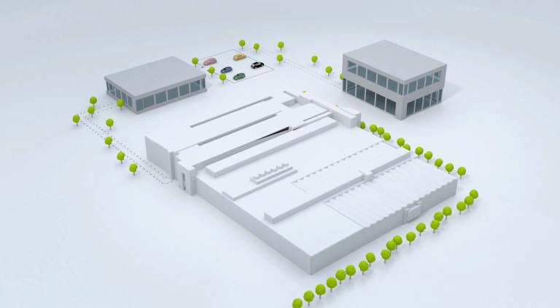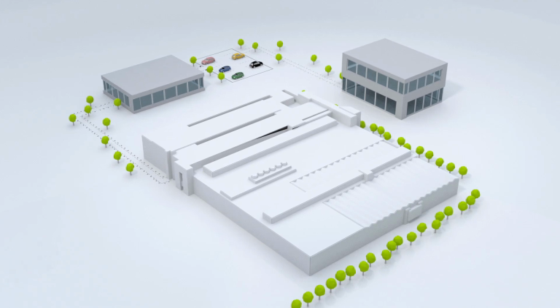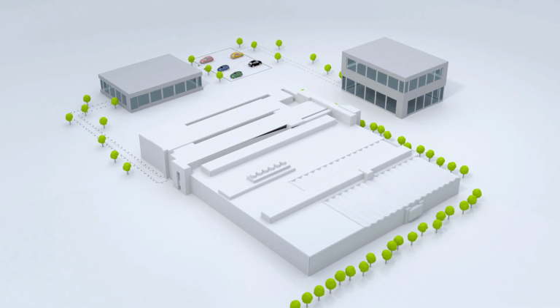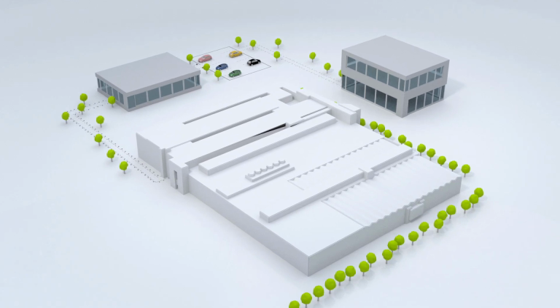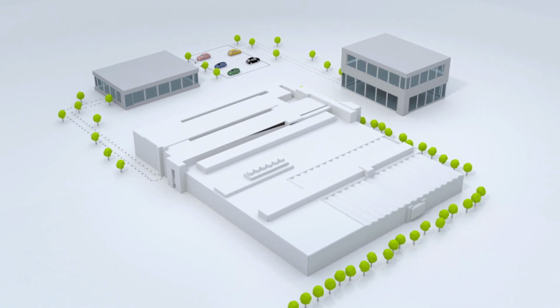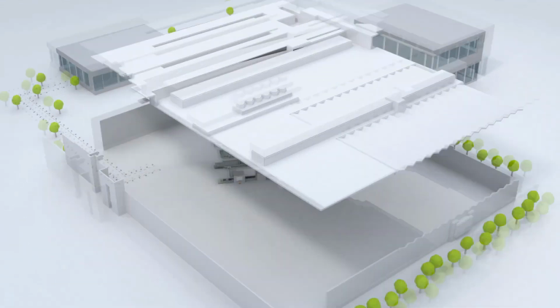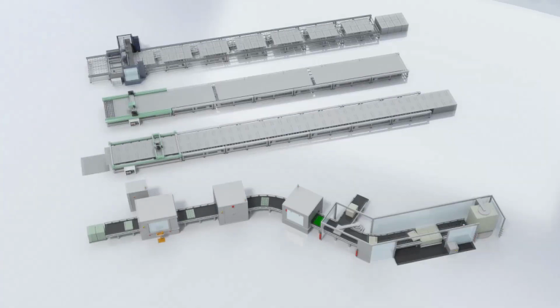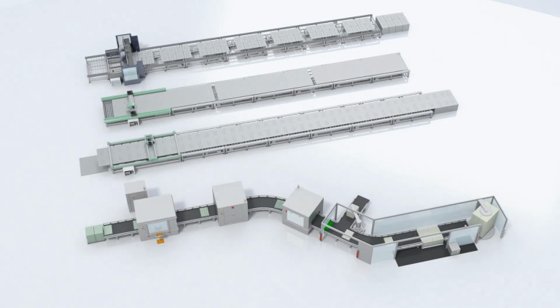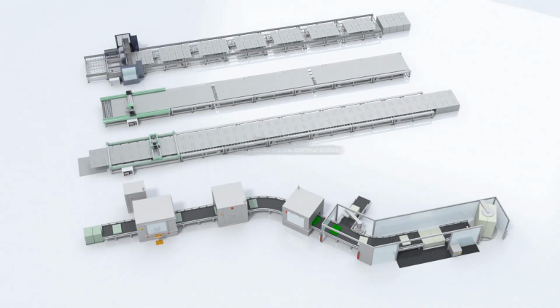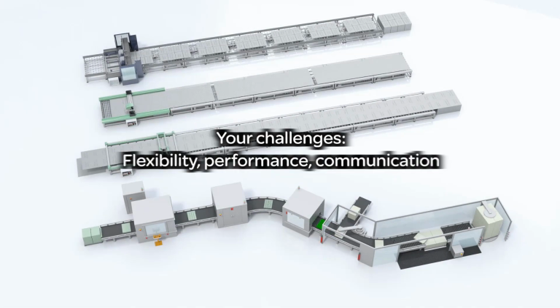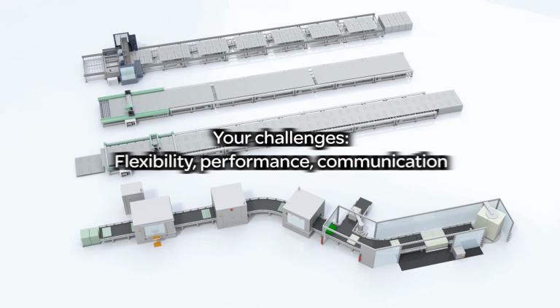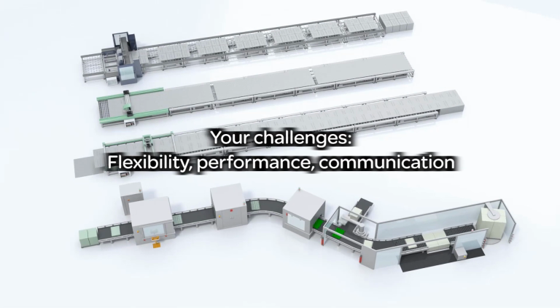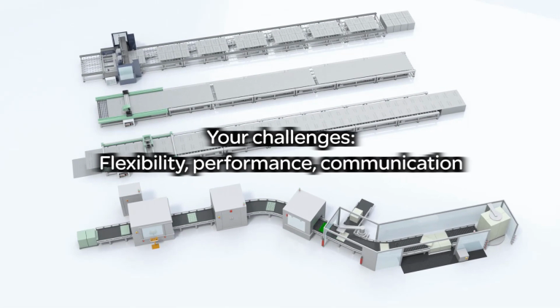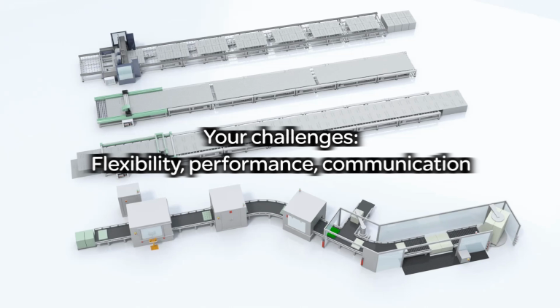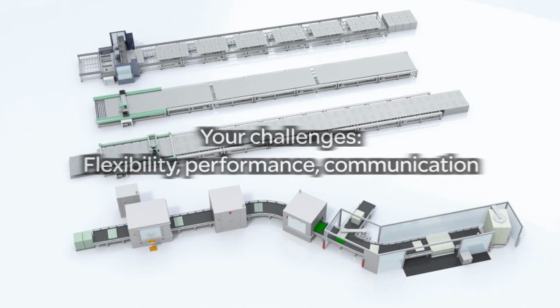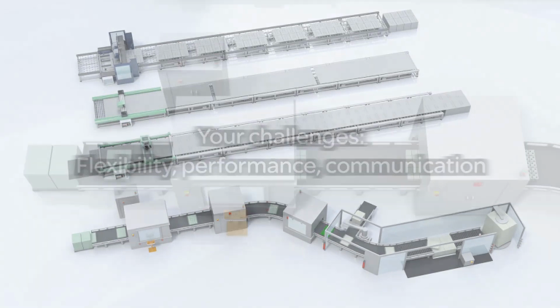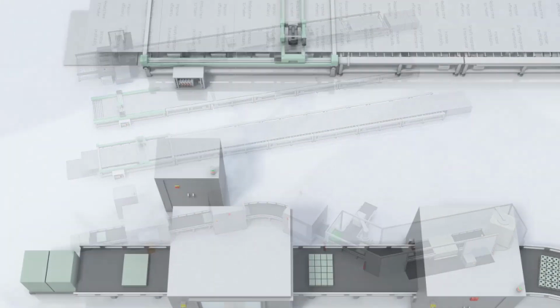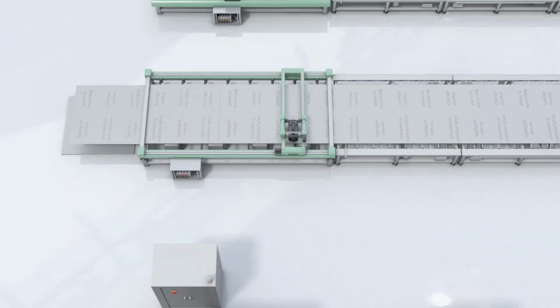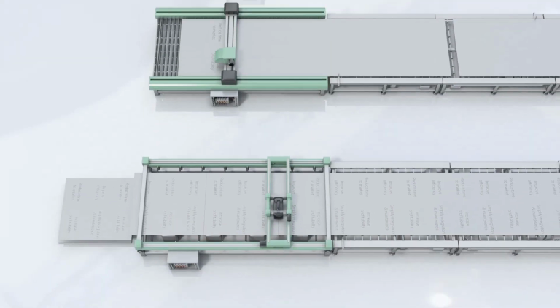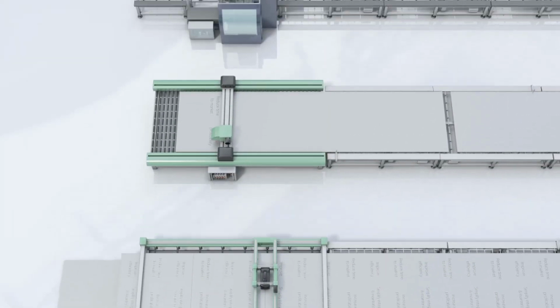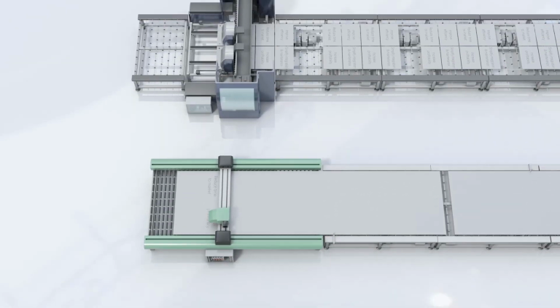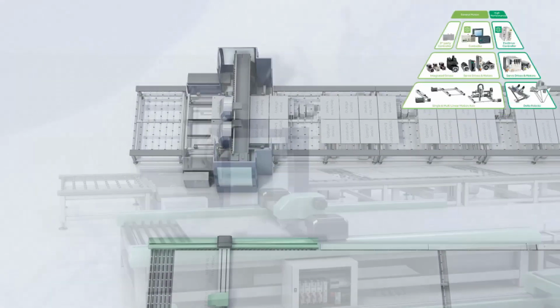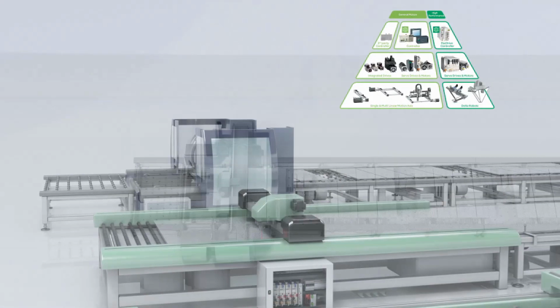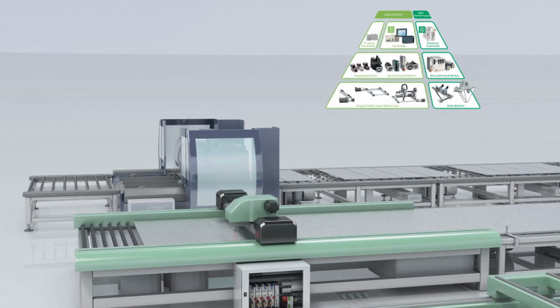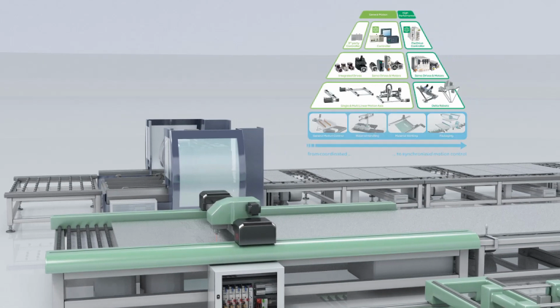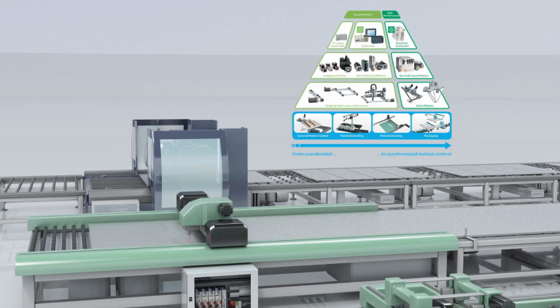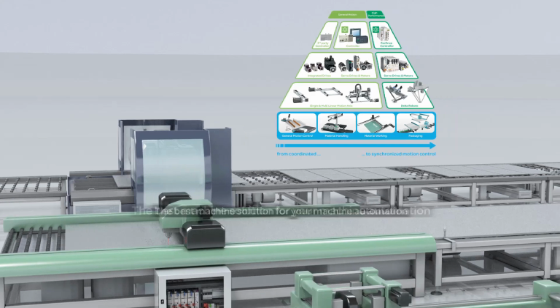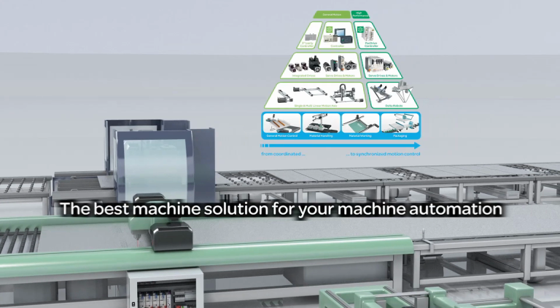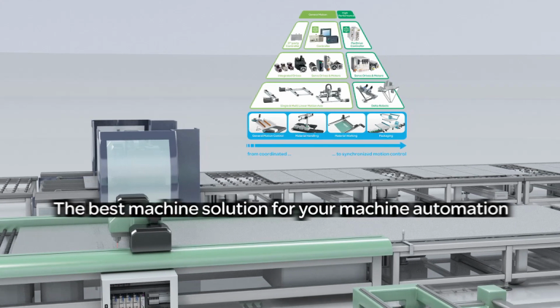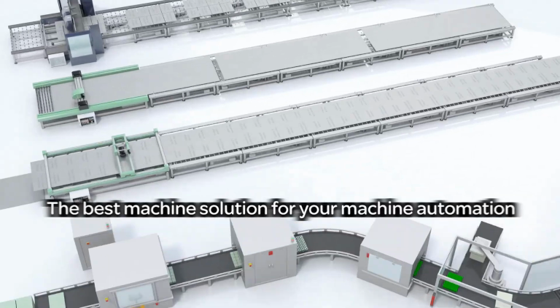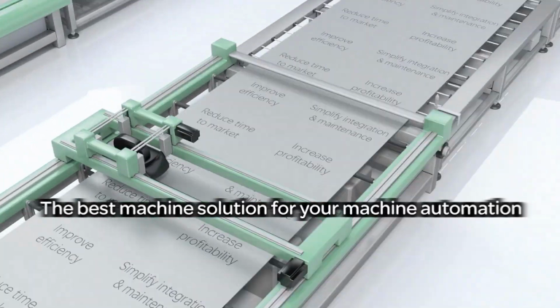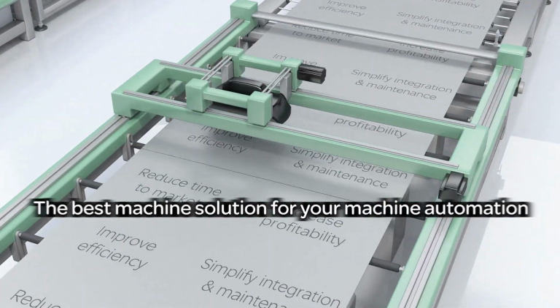In today's changing world, your machines need to be adapted to new challenges. Flexibility, performance and communication are key. With our complete product offer, we can provide you the best solutions to match the performance of your machines.